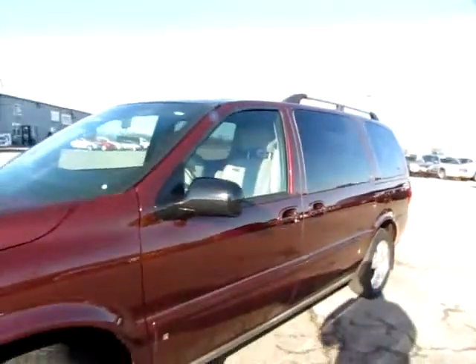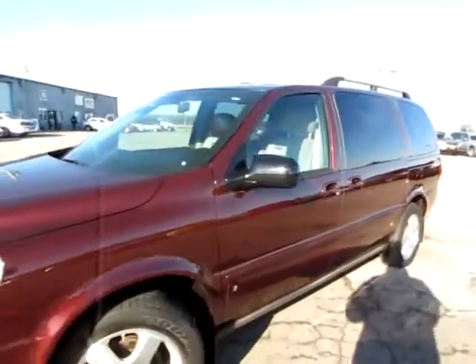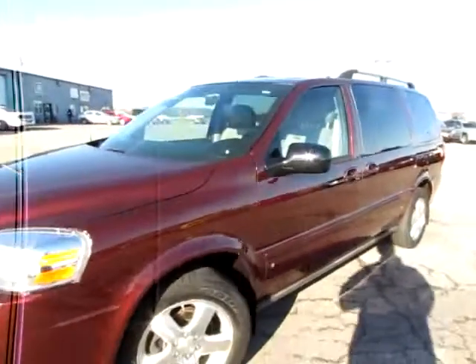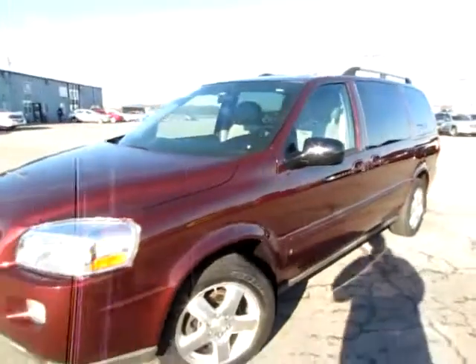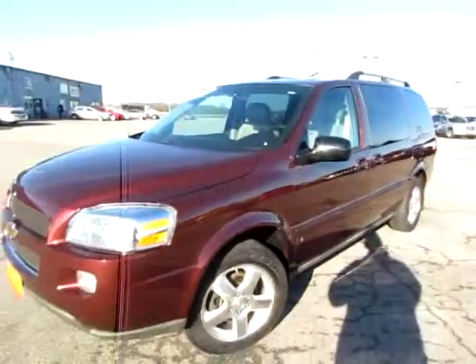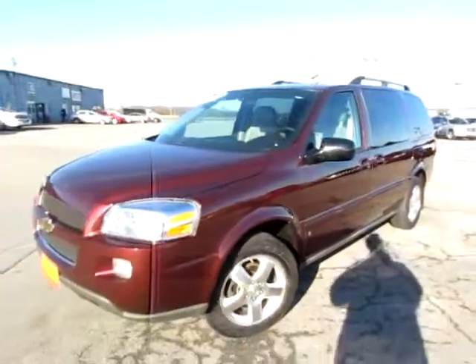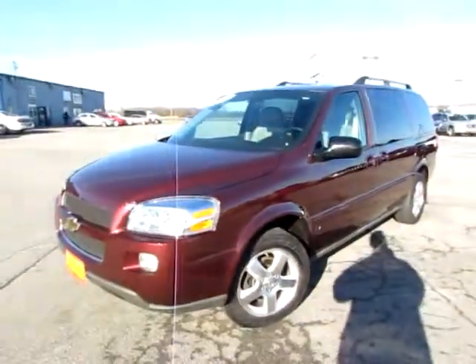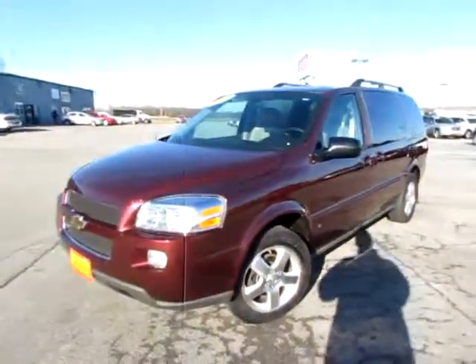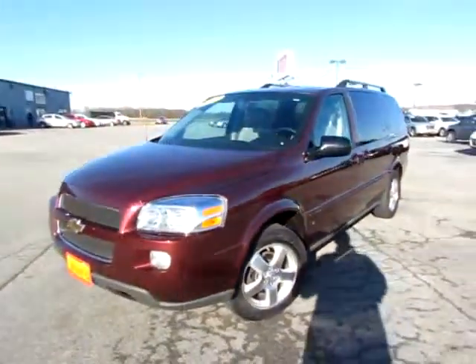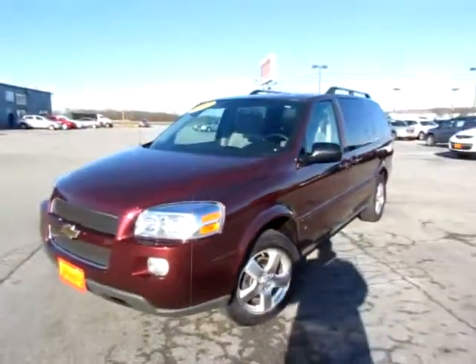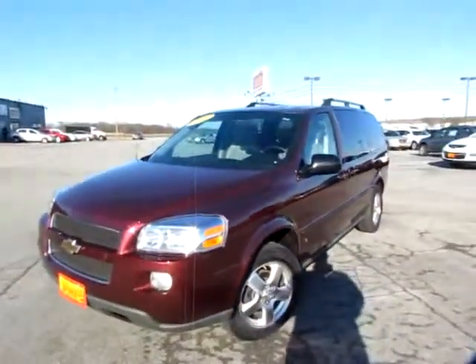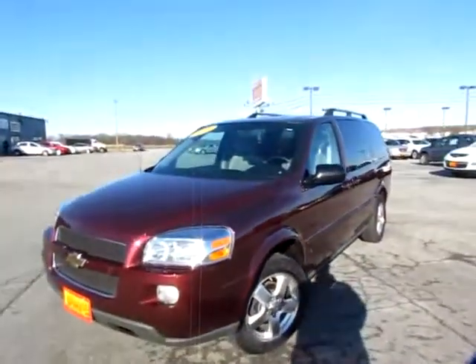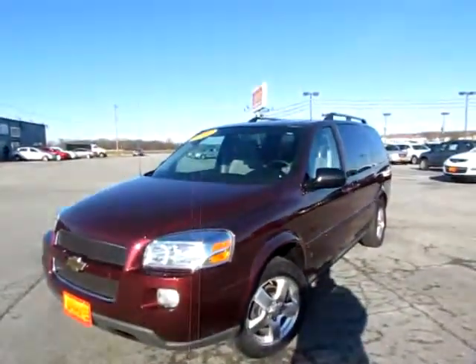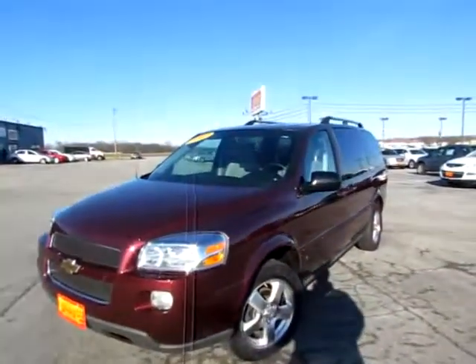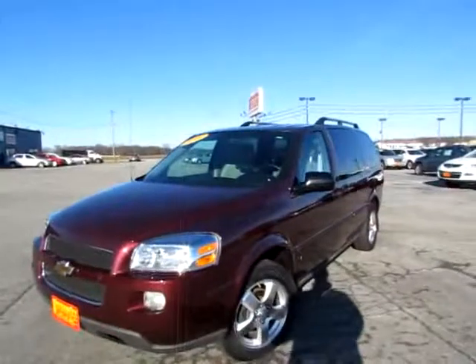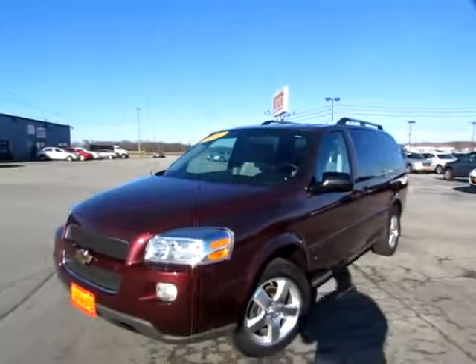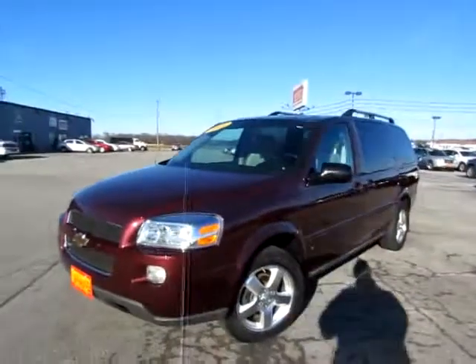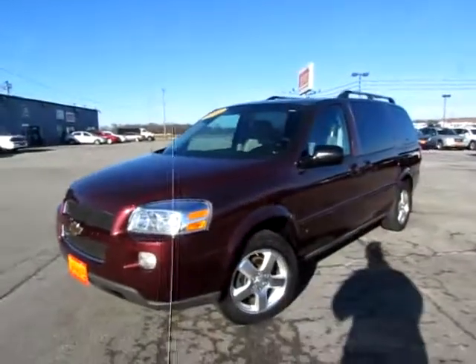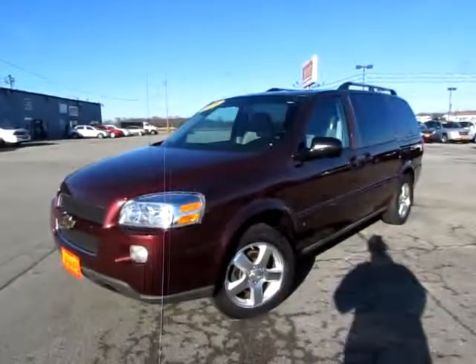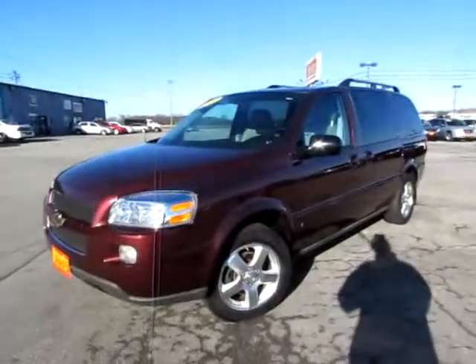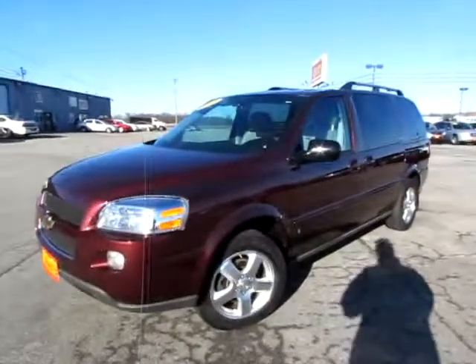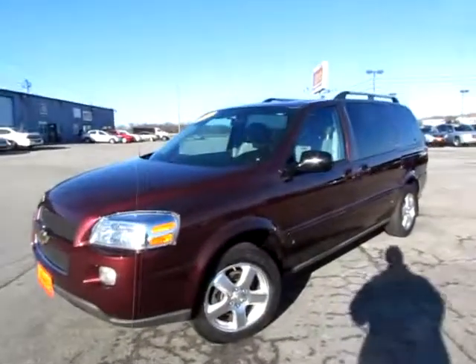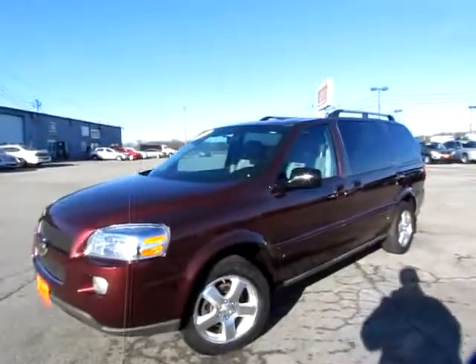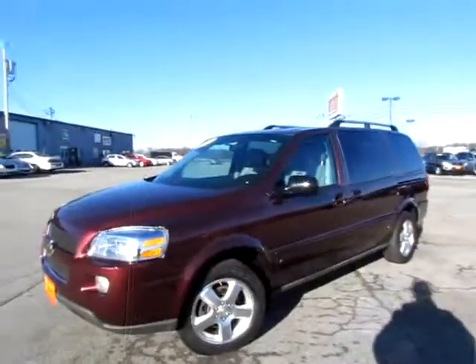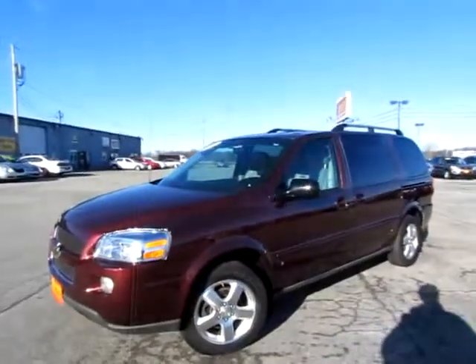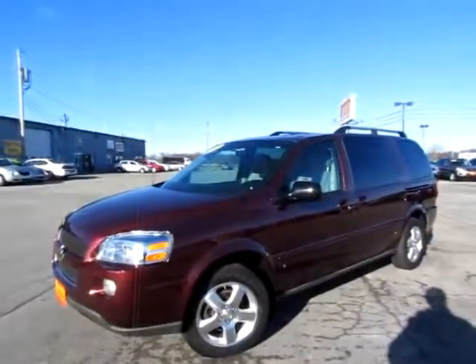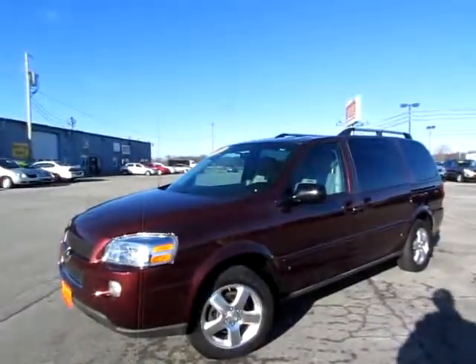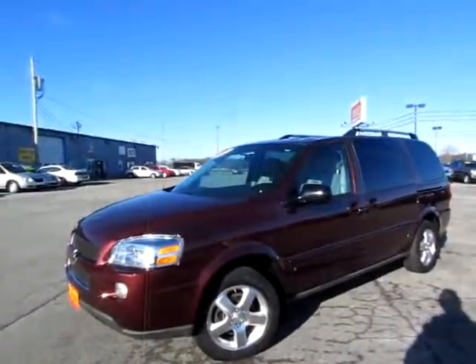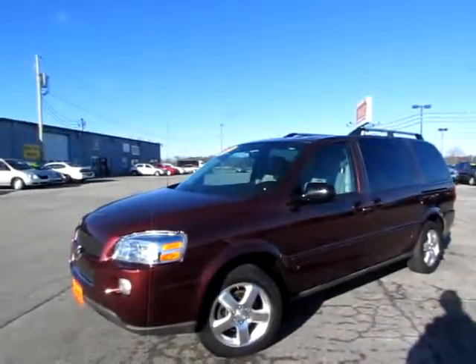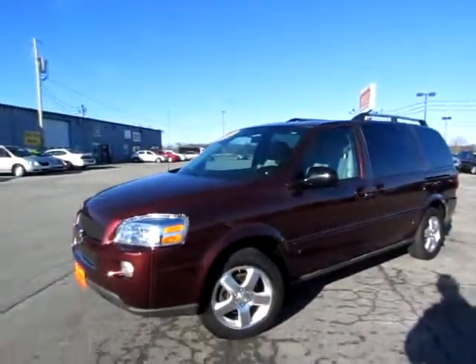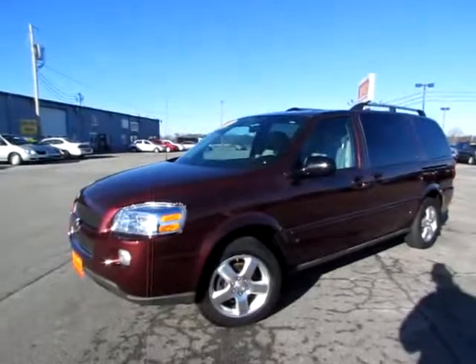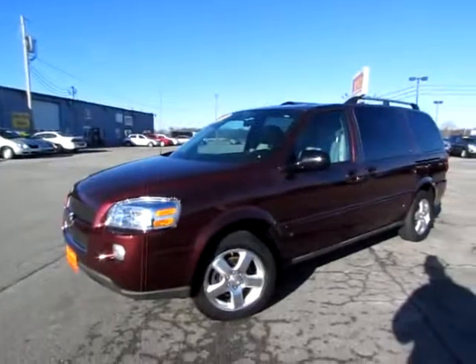Go to 419cars.com, or if you're already on our website, just call us. We'll be glad to help you get started with a test drive with this 2008 Uplander LT. Thank you.